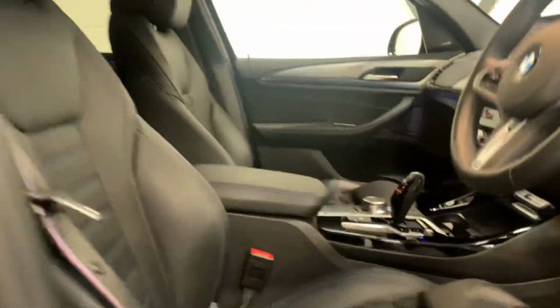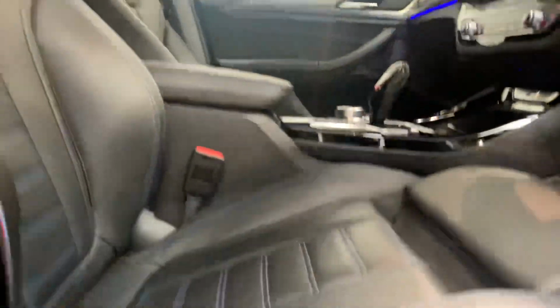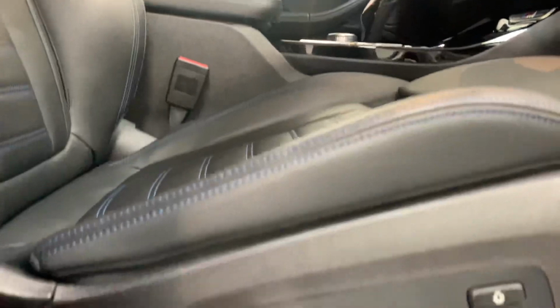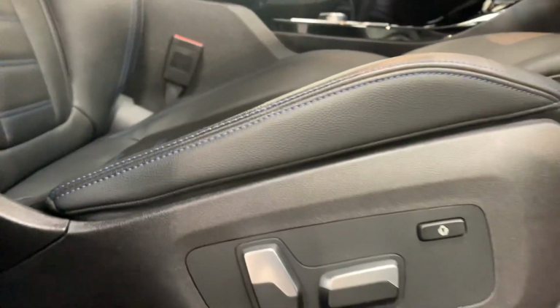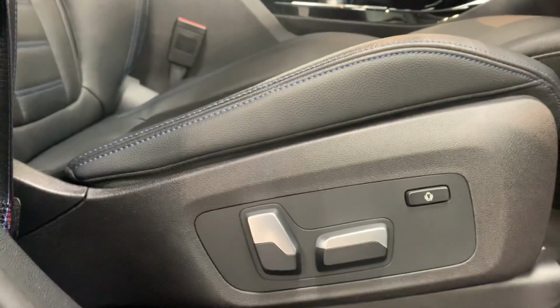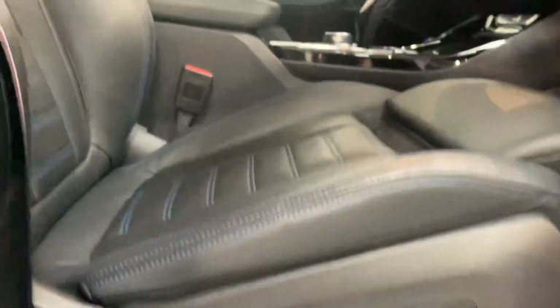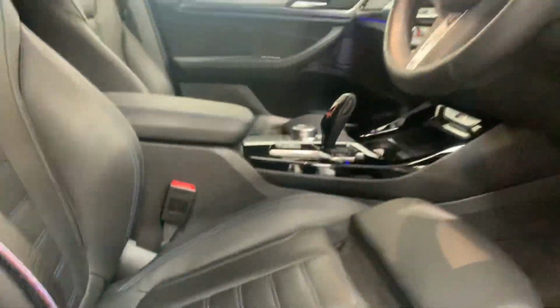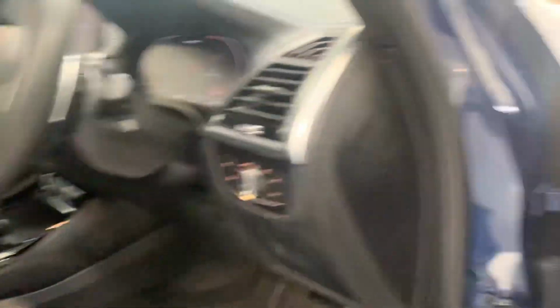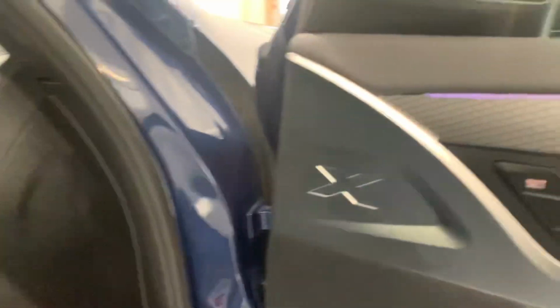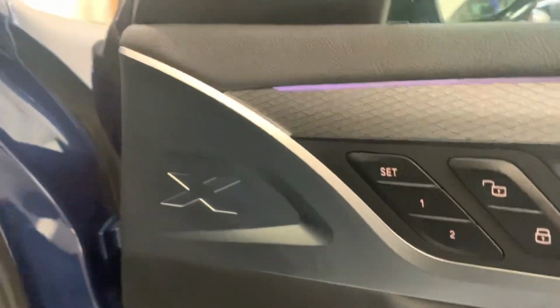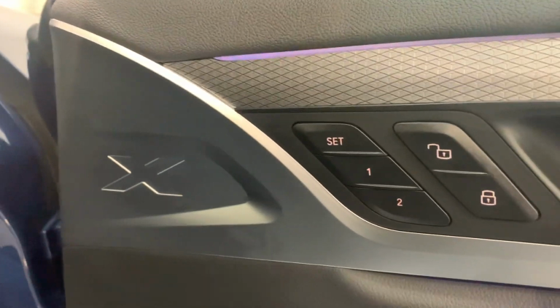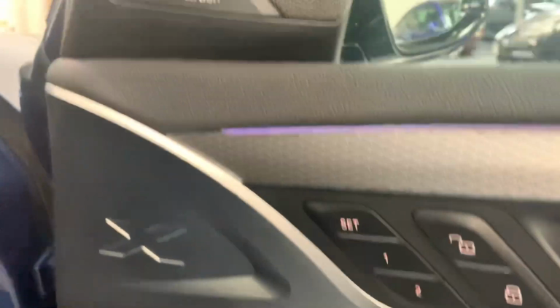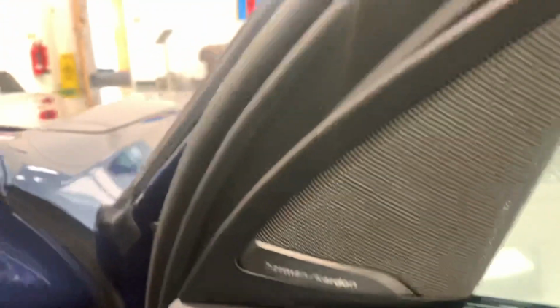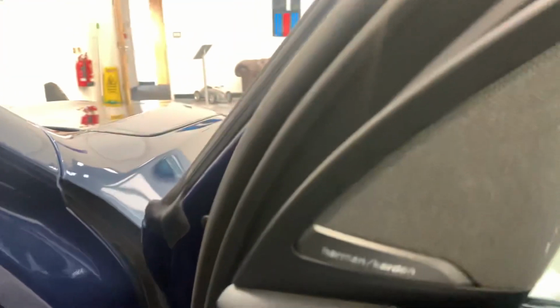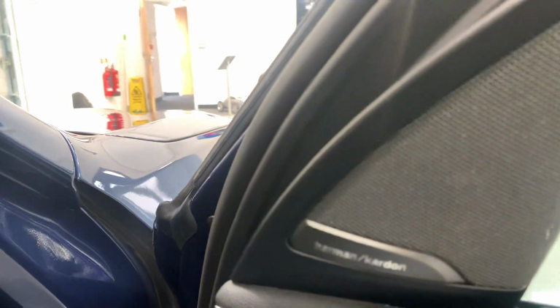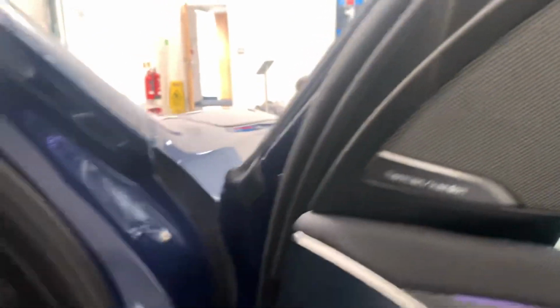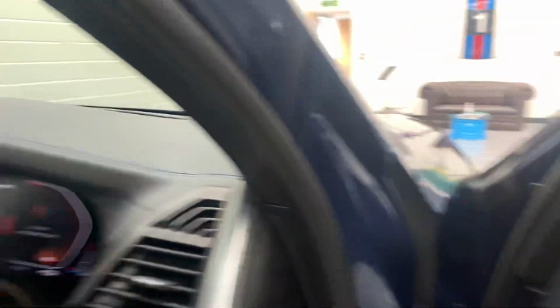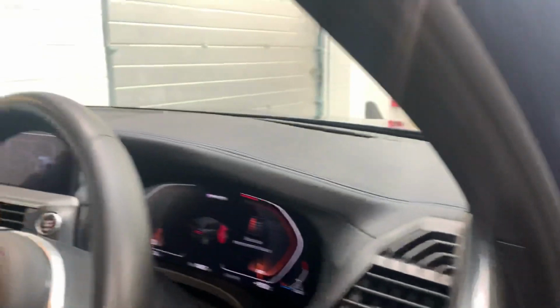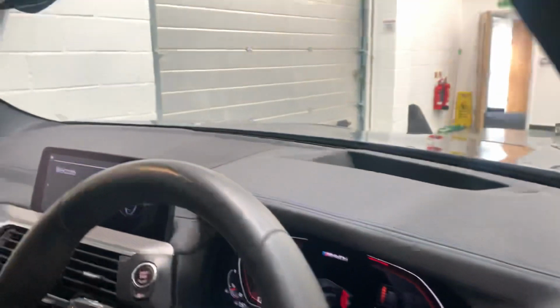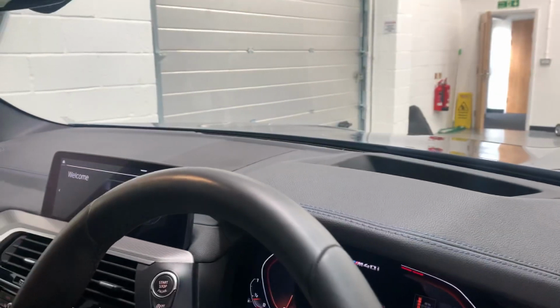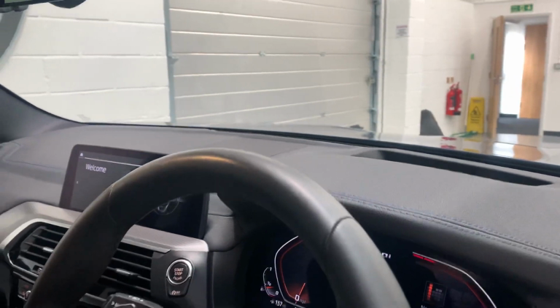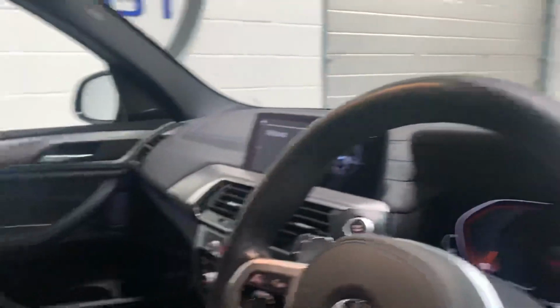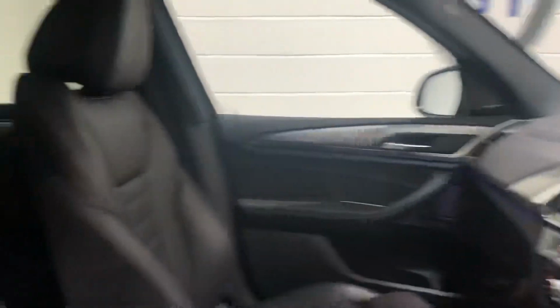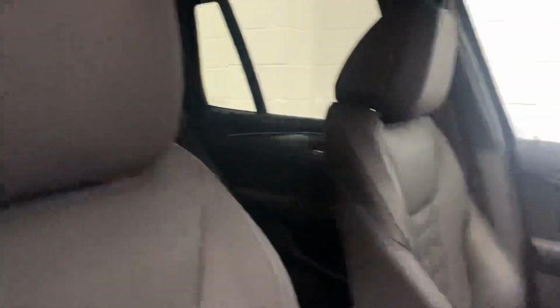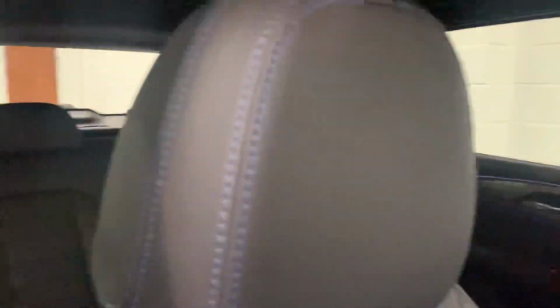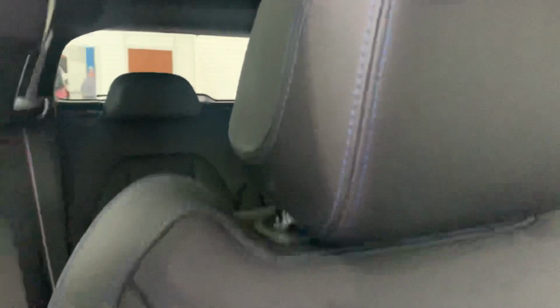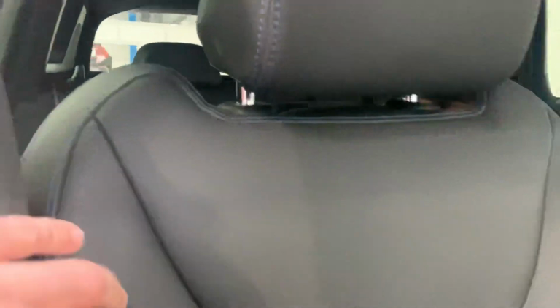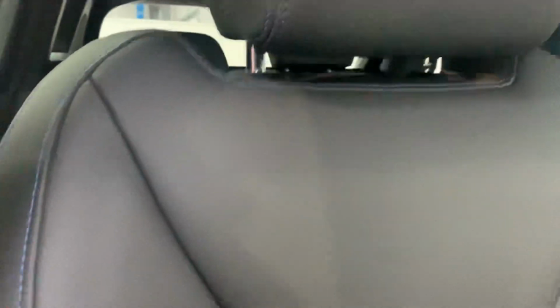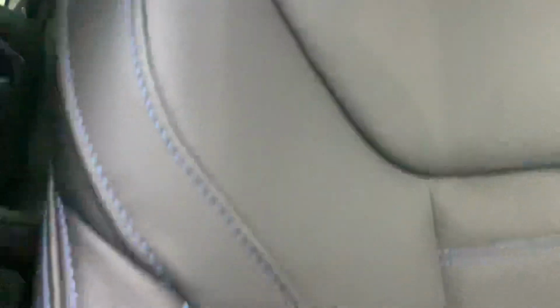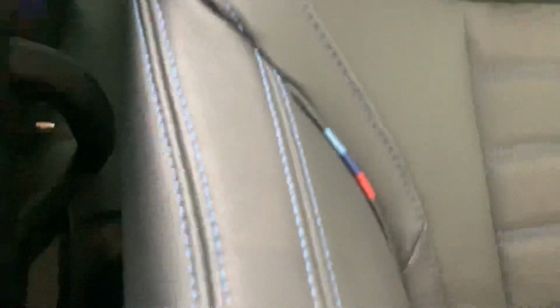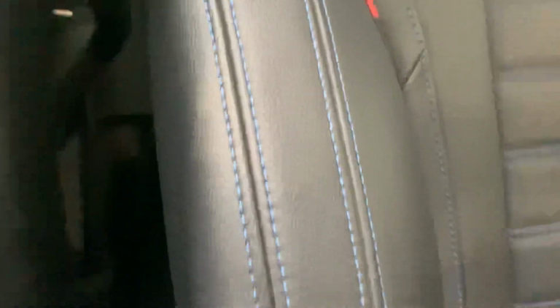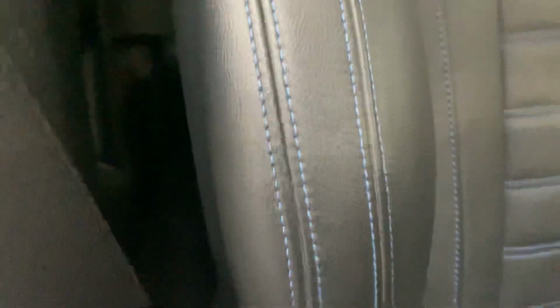We've got full electric front seats with driver memory. The car also benefits from the Harman Kardon sound system. We've got a head-up display, and the driver's side bolster is in superb condition.